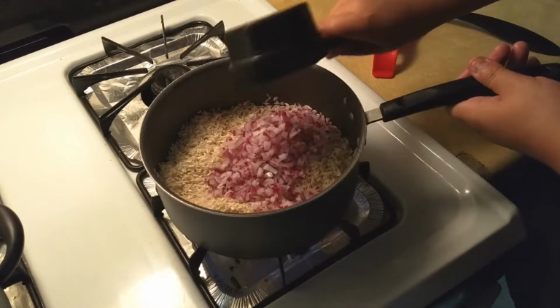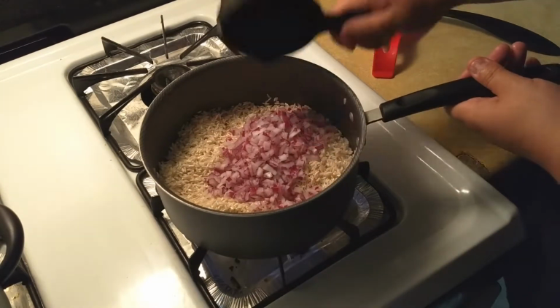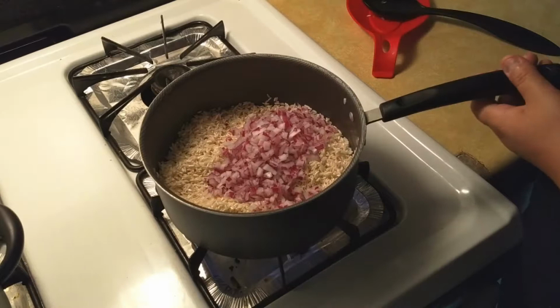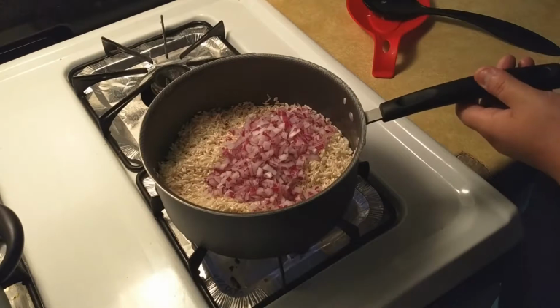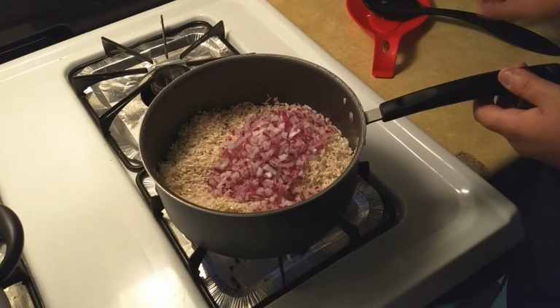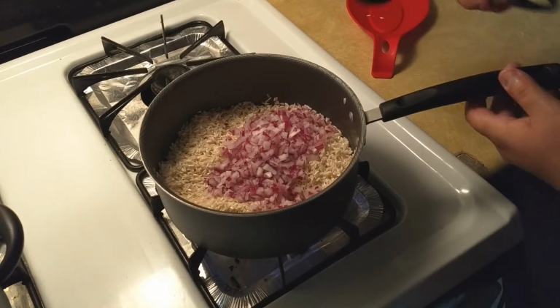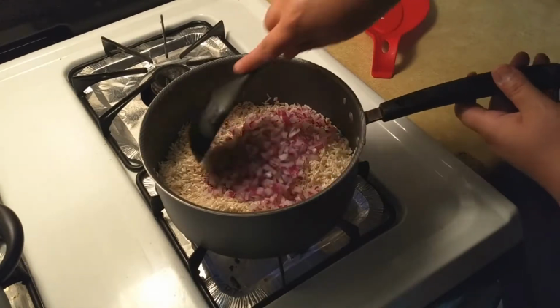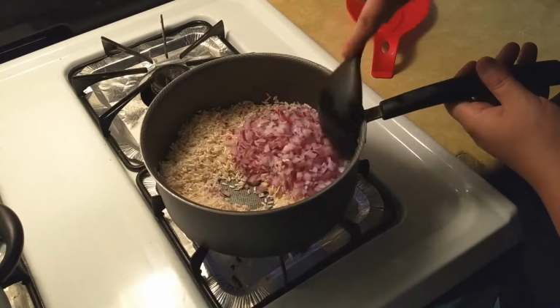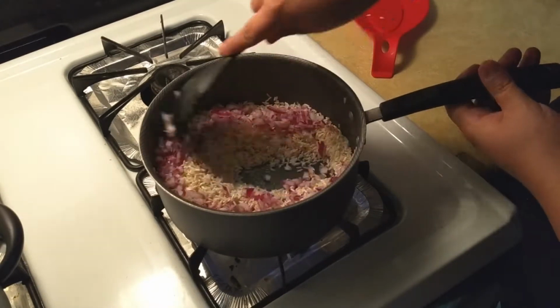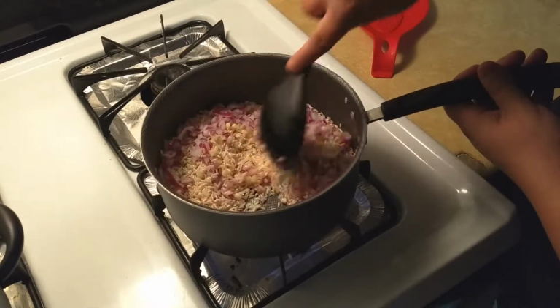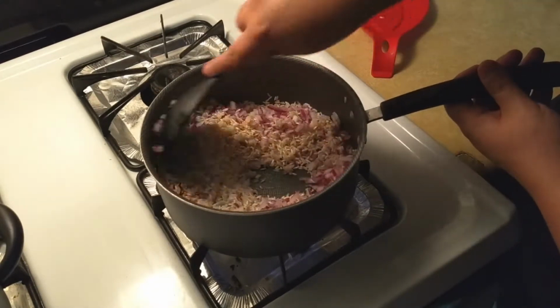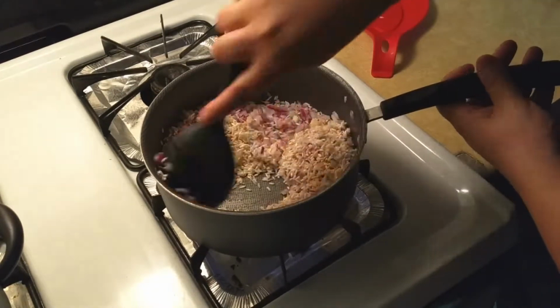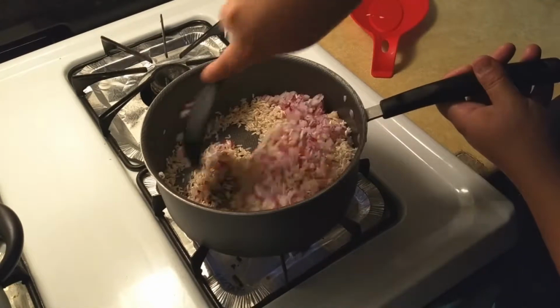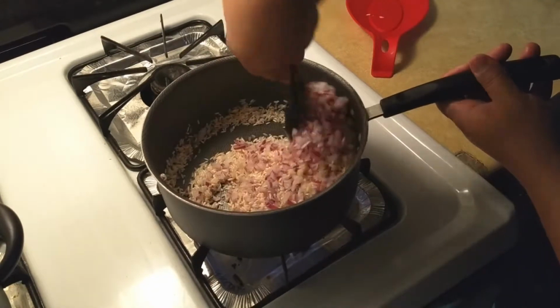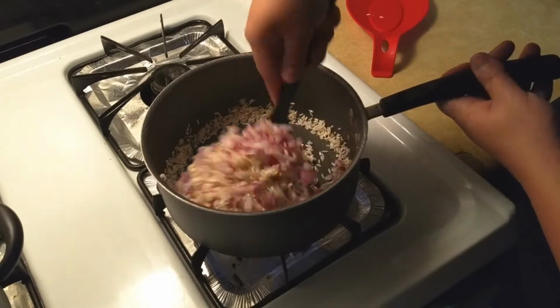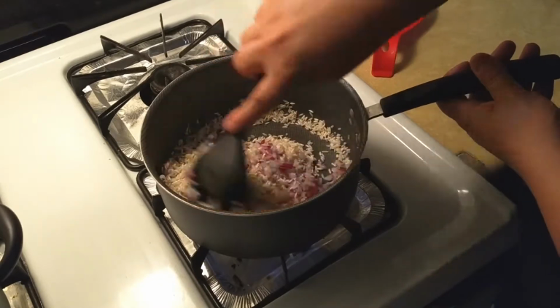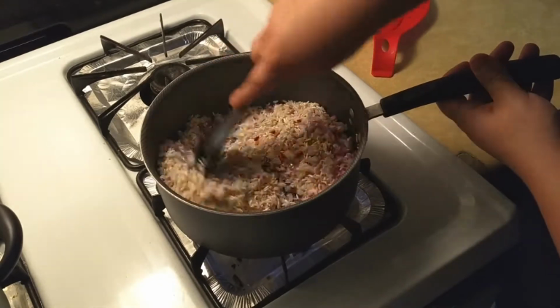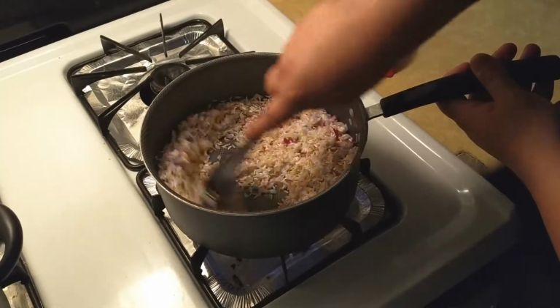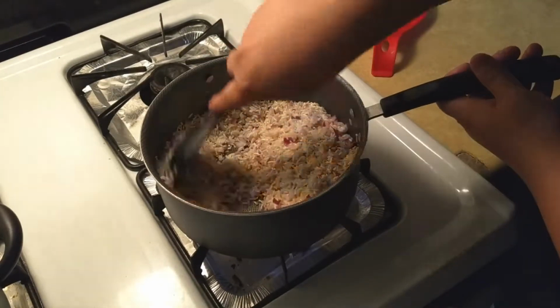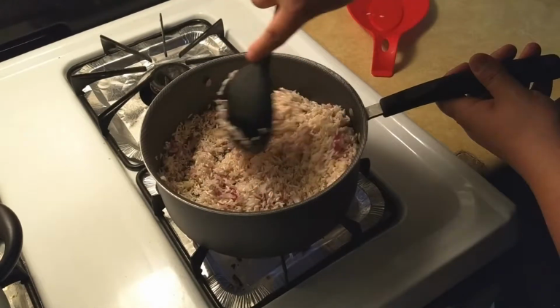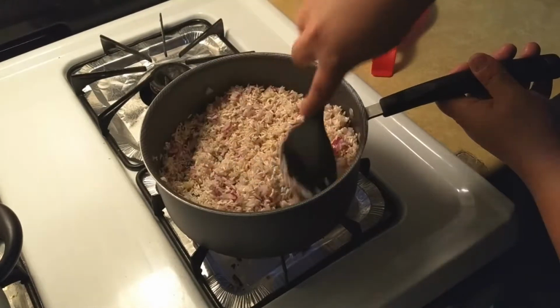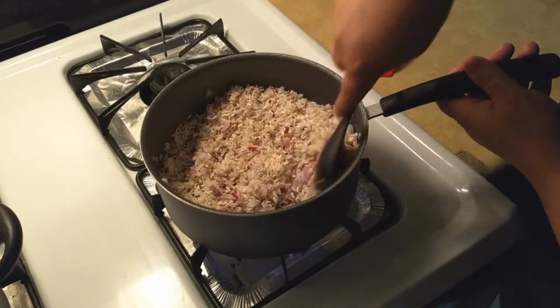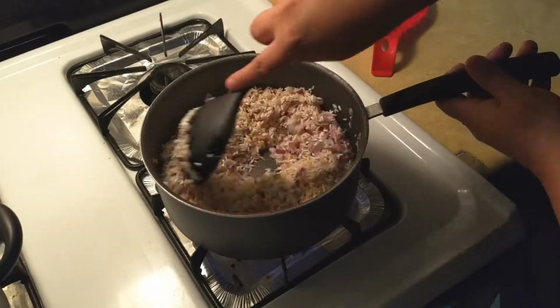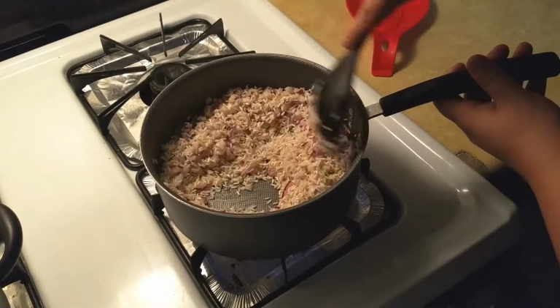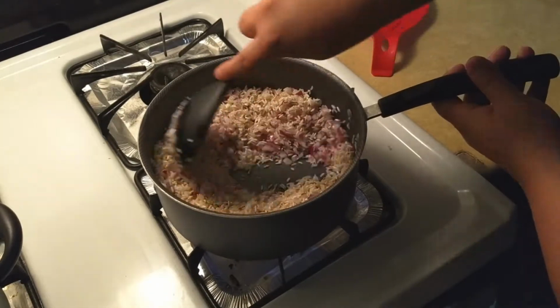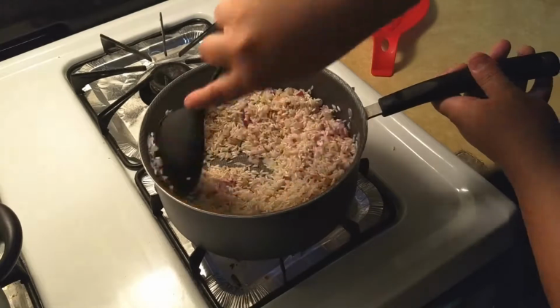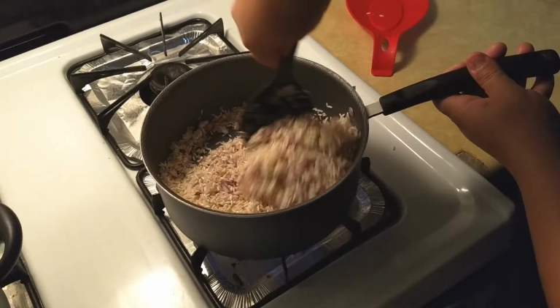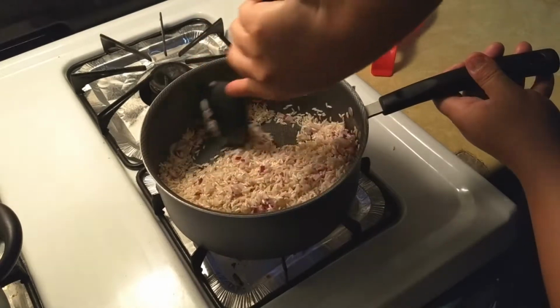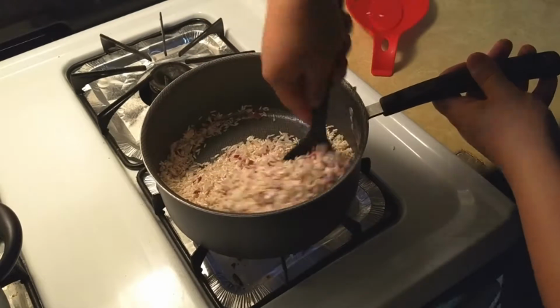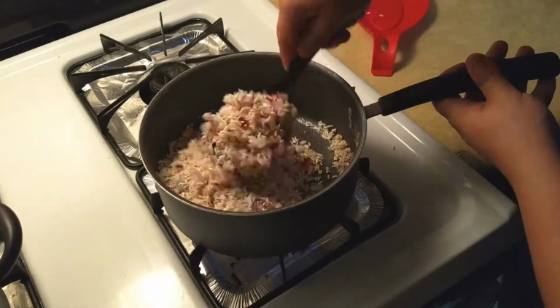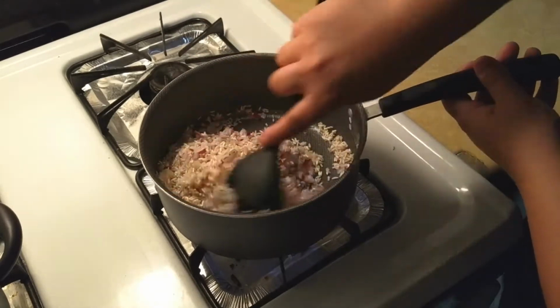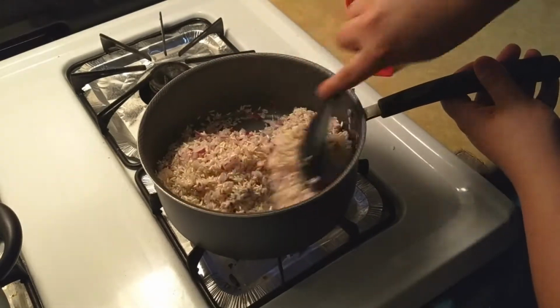Now that the rice is browned, we're going to add in one cup of onion and three minced garlic cloves, stirring frequently. You just want to cook that until the onion is translucent and the garlic is very fragrant.